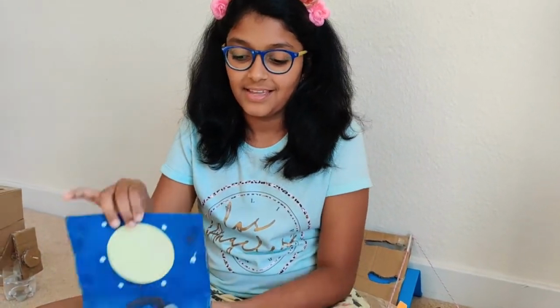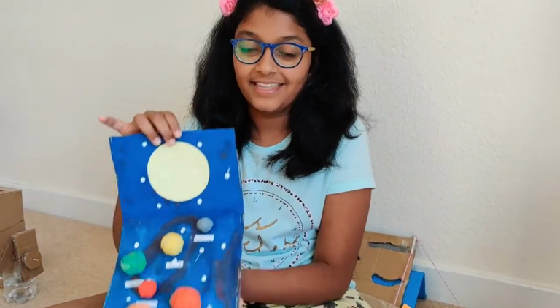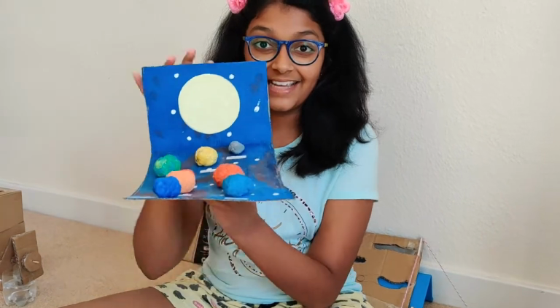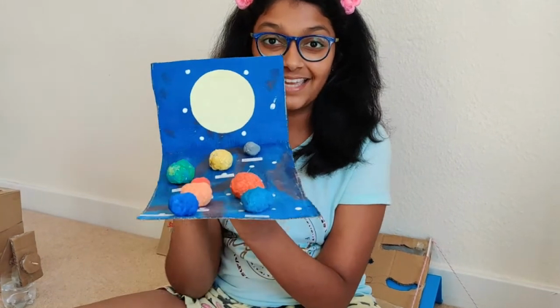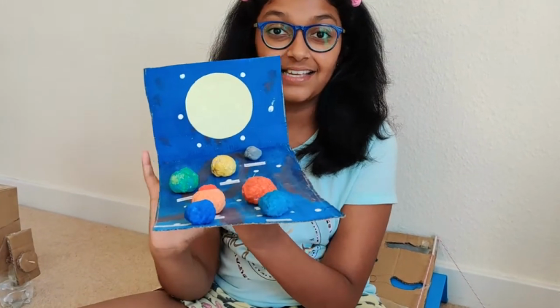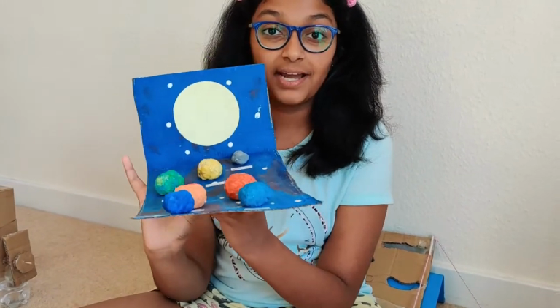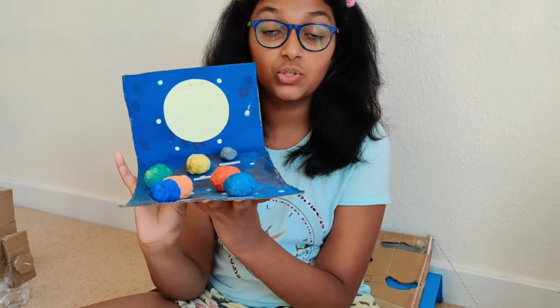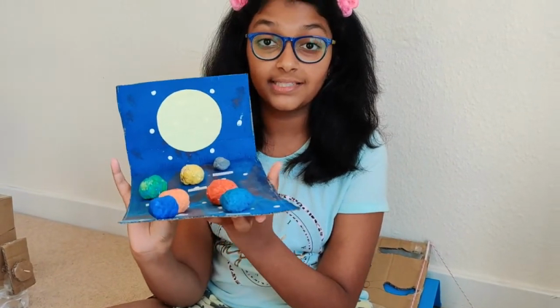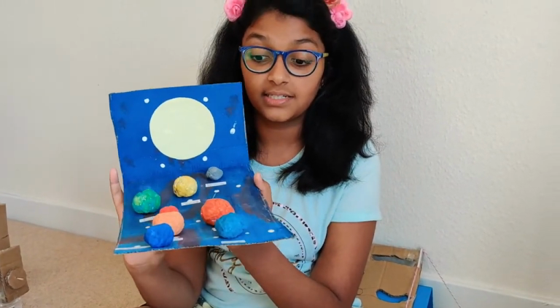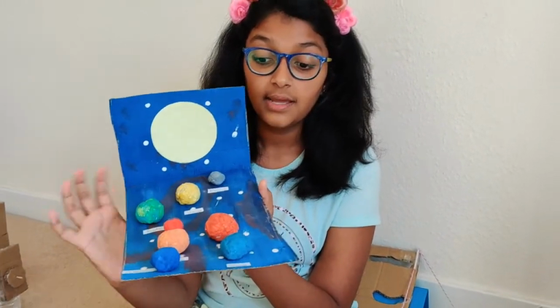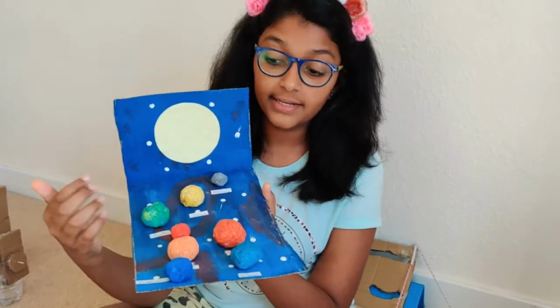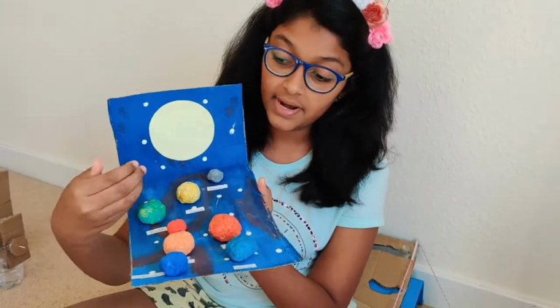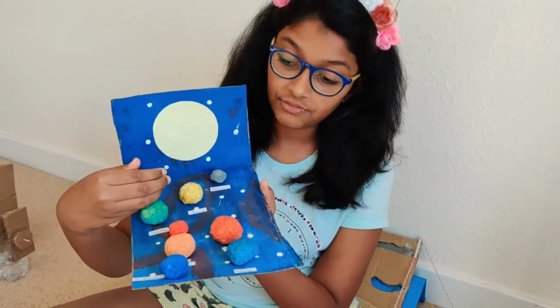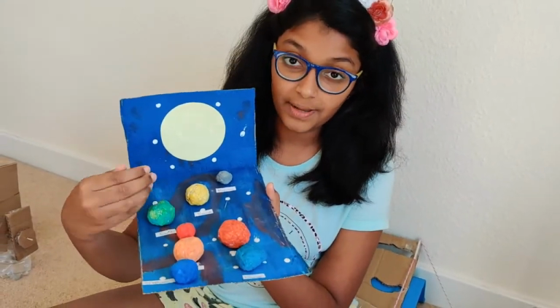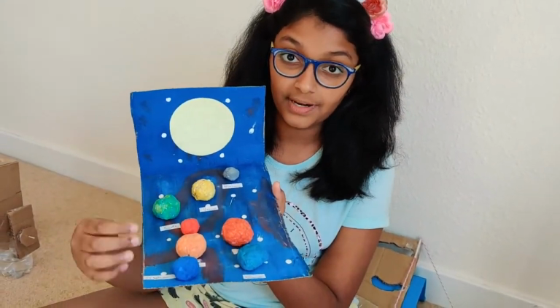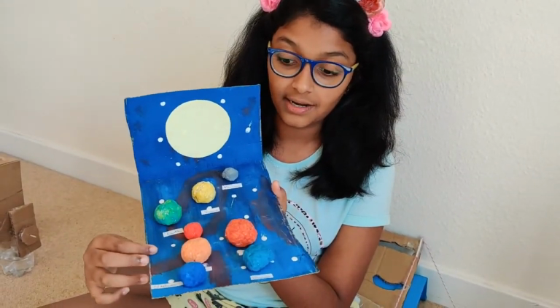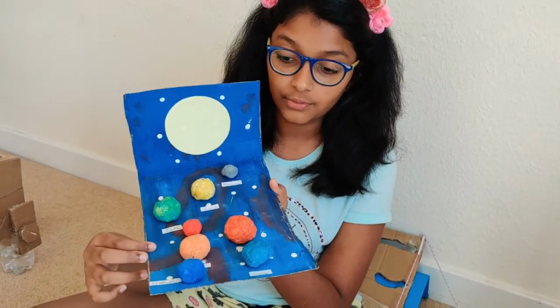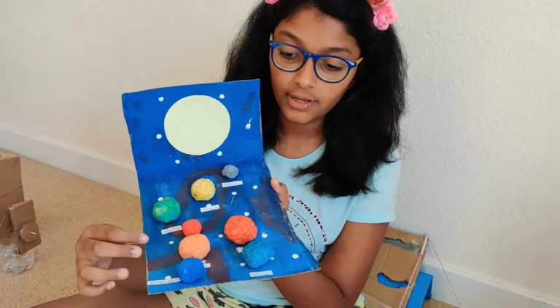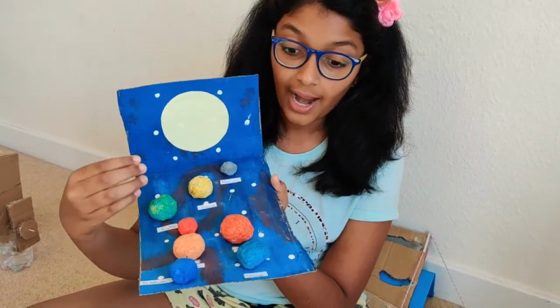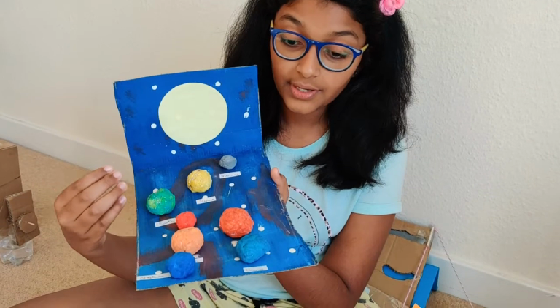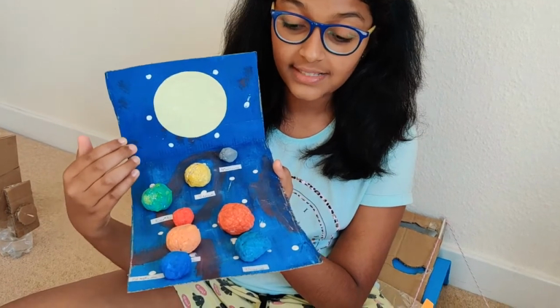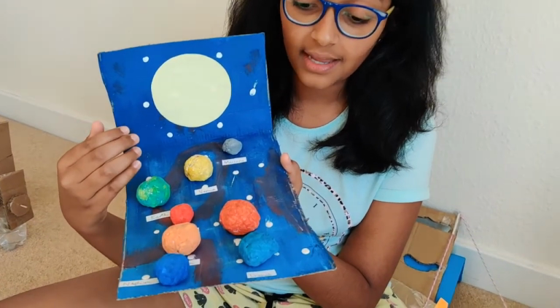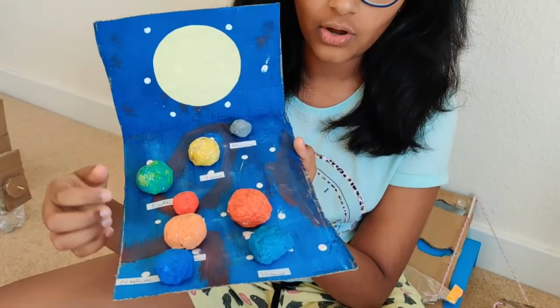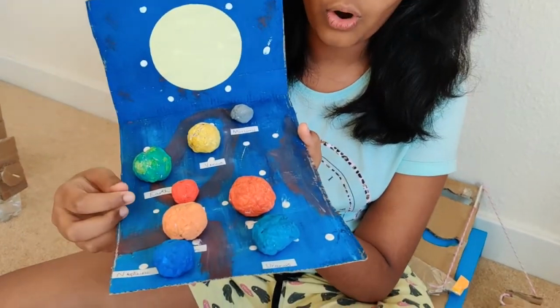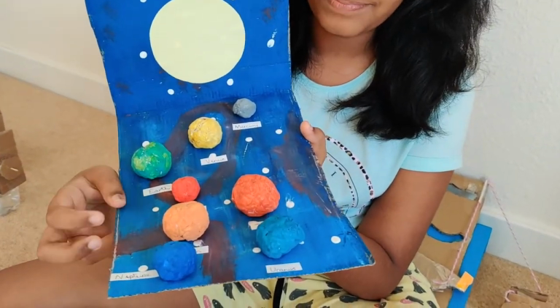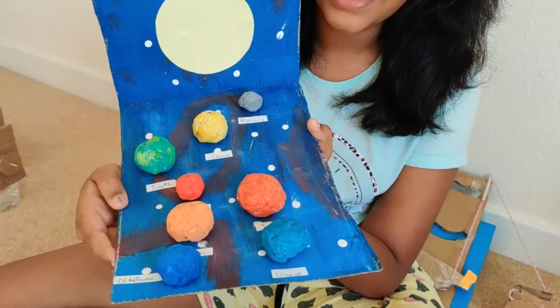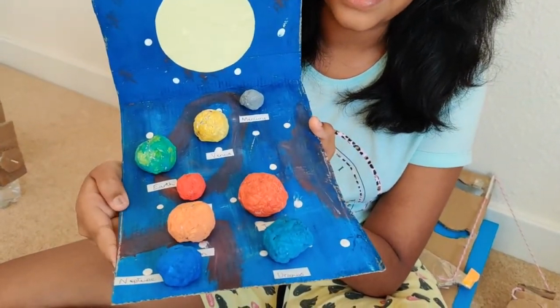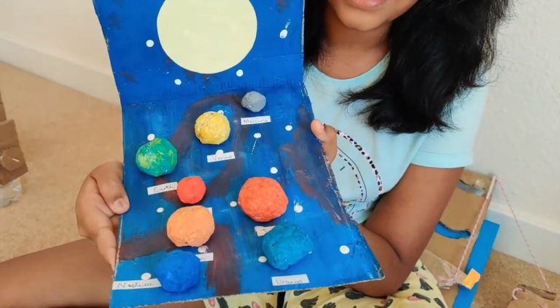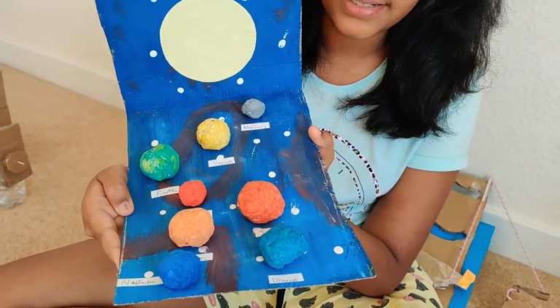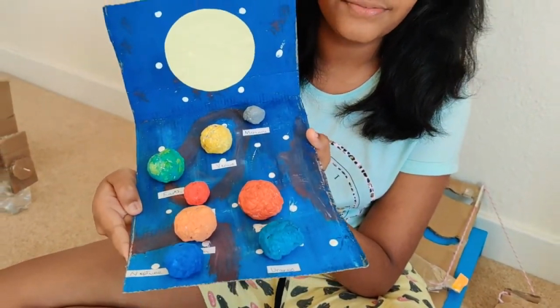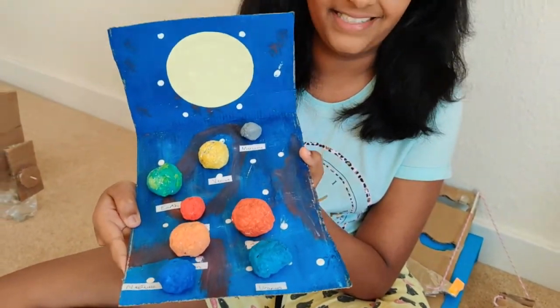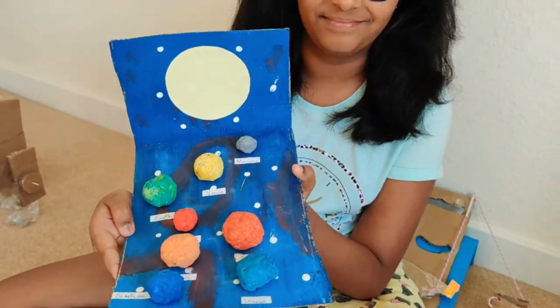The next thing is my solar system. It is made out of paper and cardboard. You can see the sun and all the planets here. It is very simple.